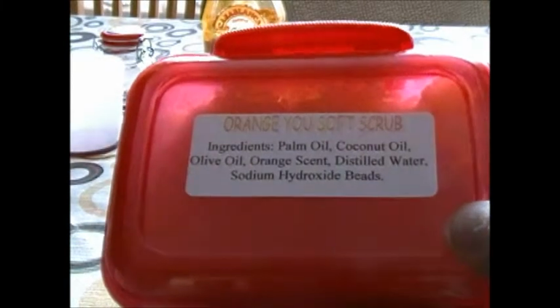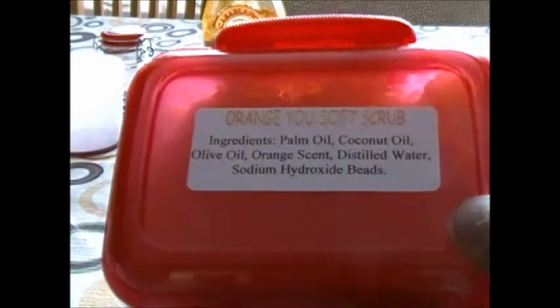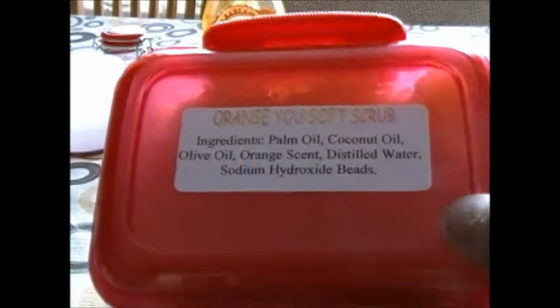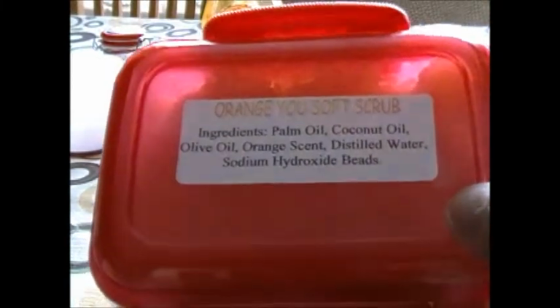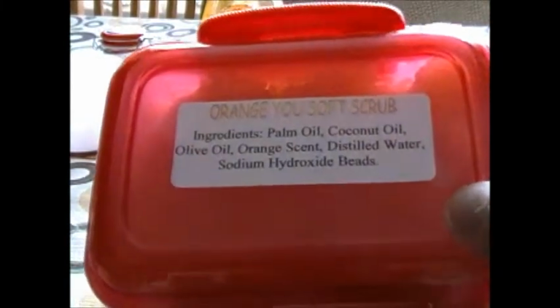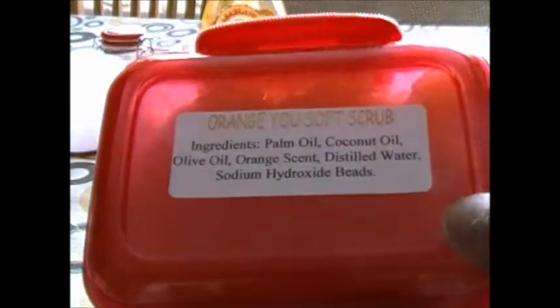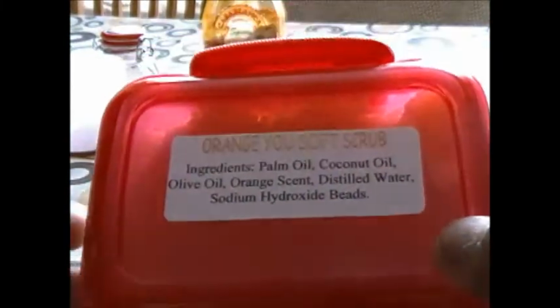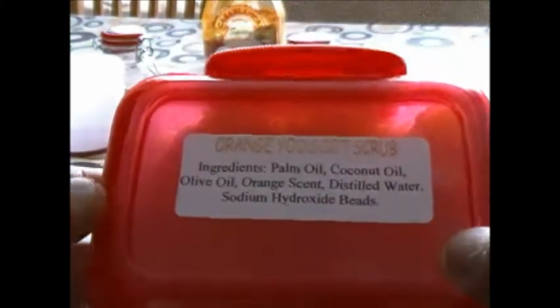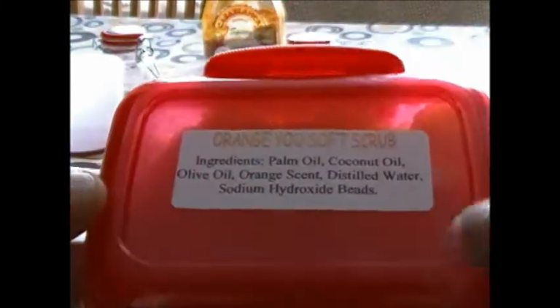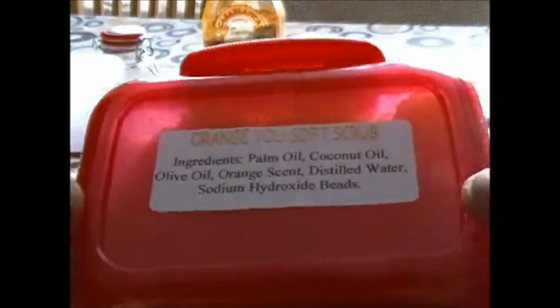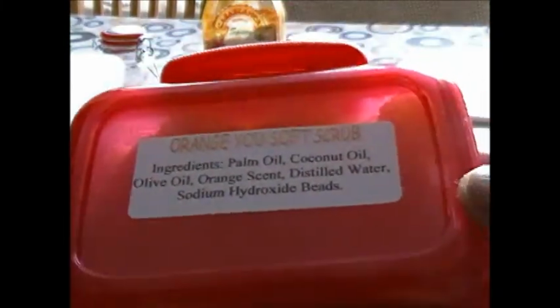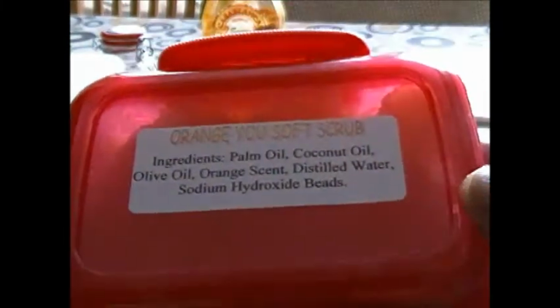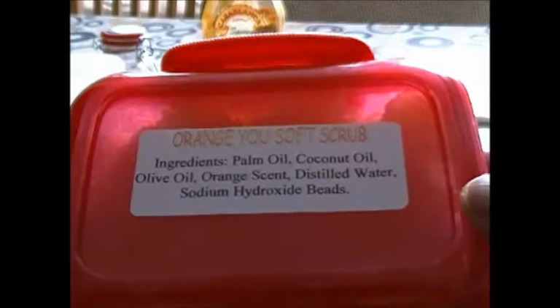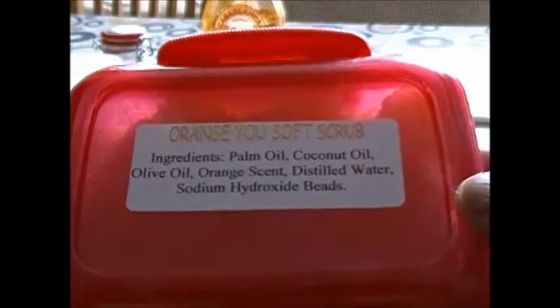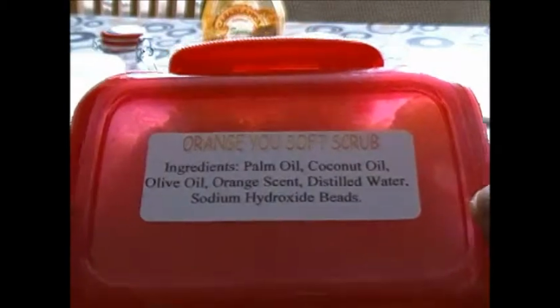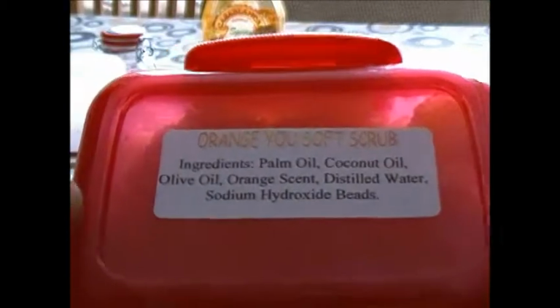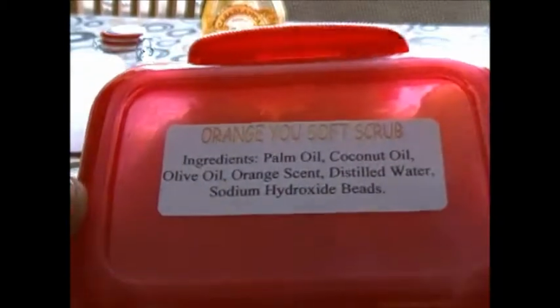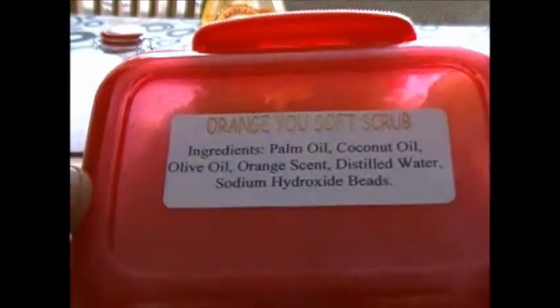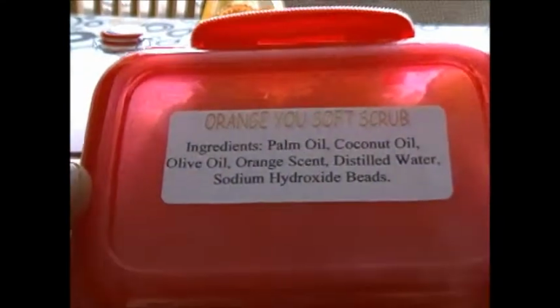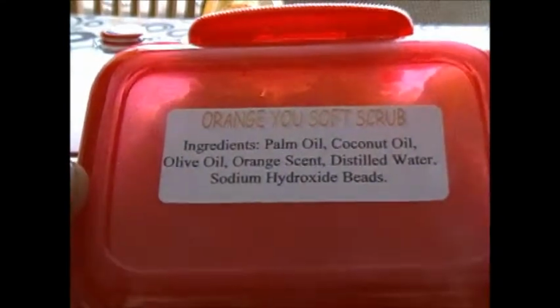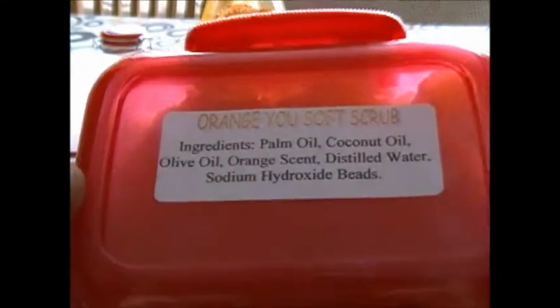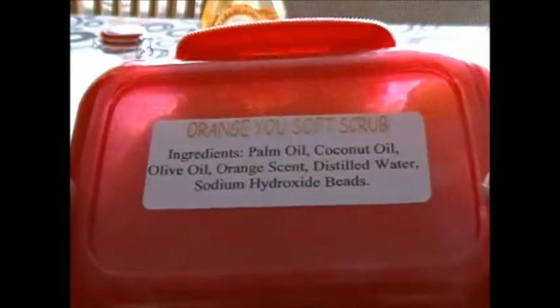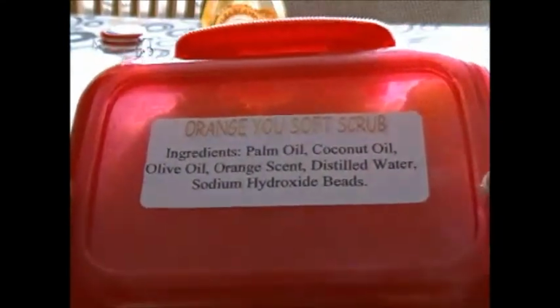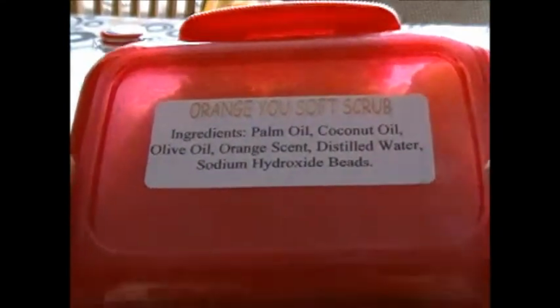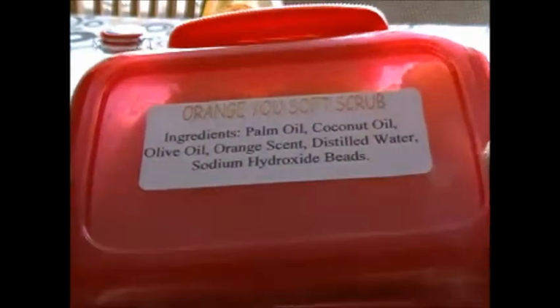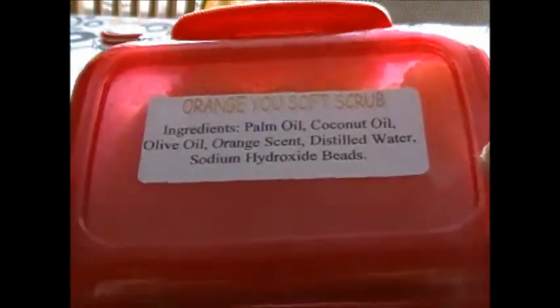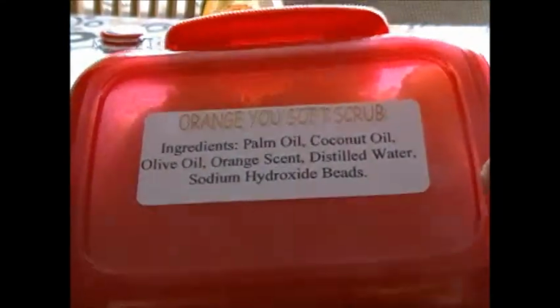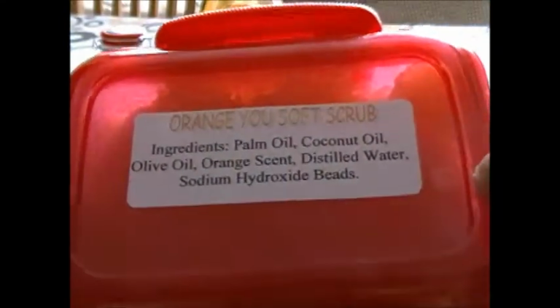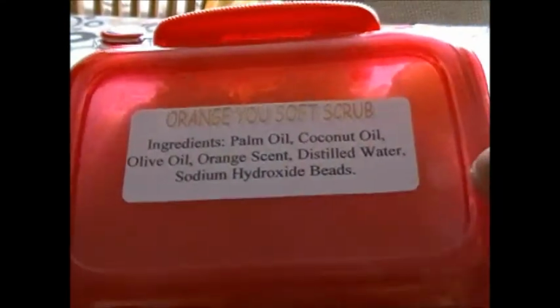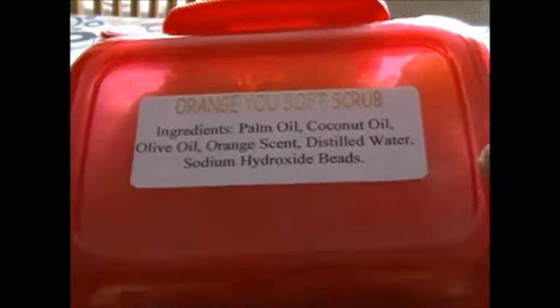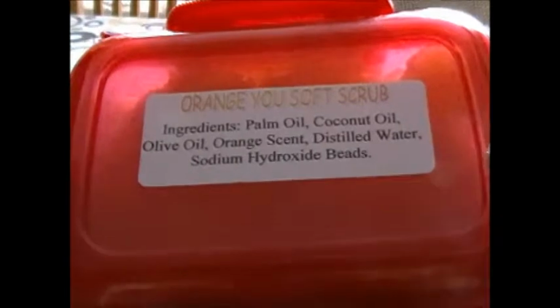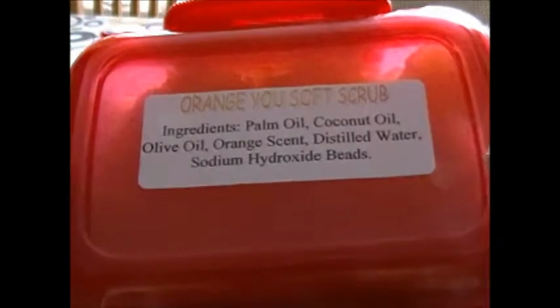Hello, welcome to Skin Rejoice Headquarters. This is another one of our products — this is one of our mainstays. This is Orange Soft Scrub.